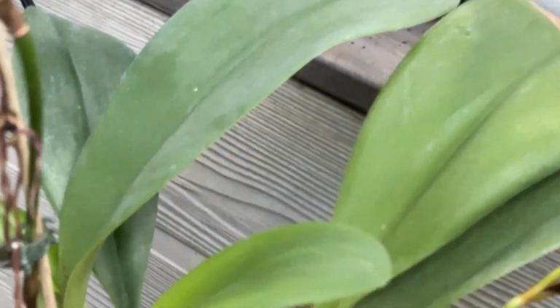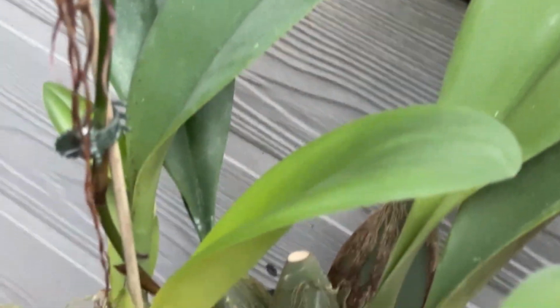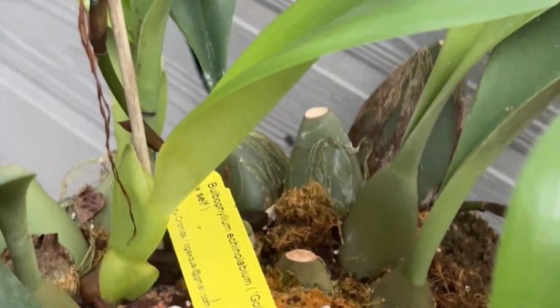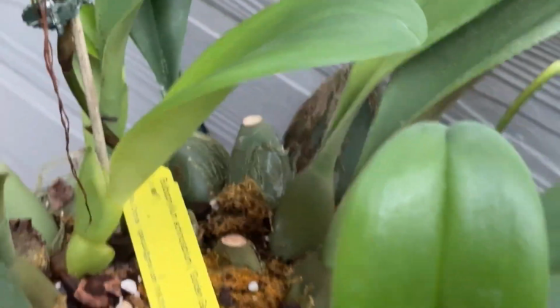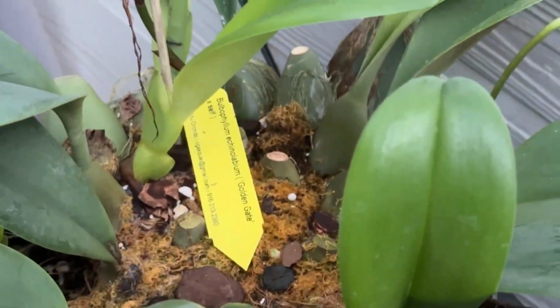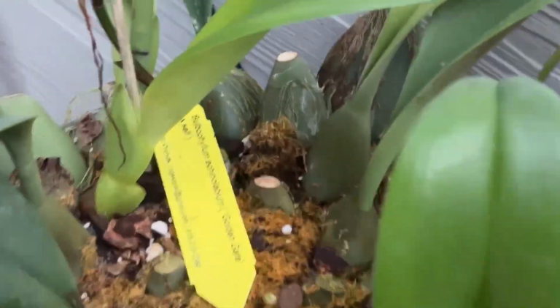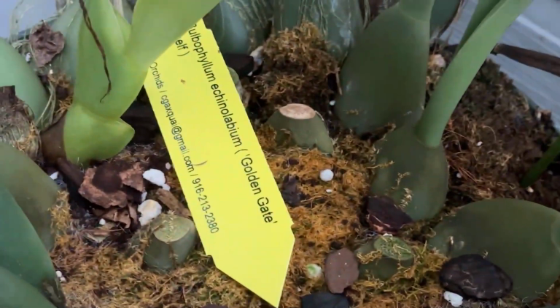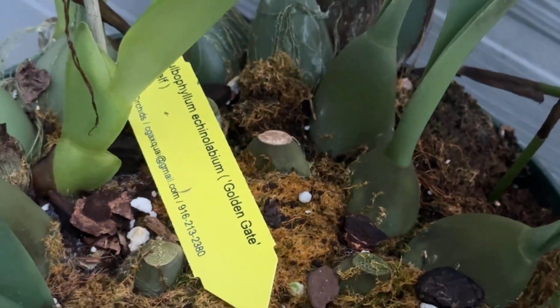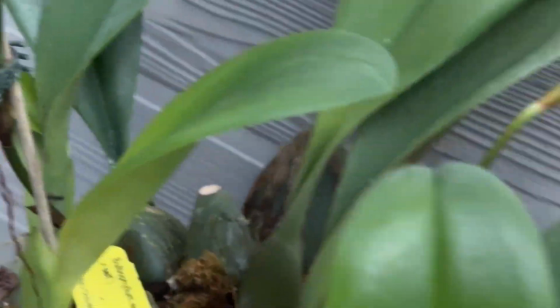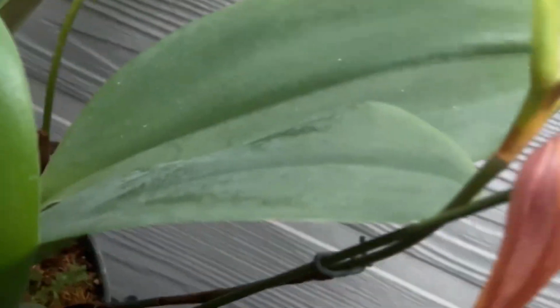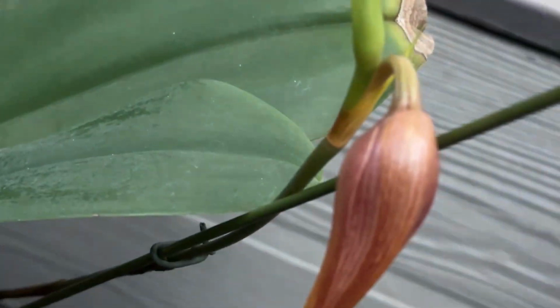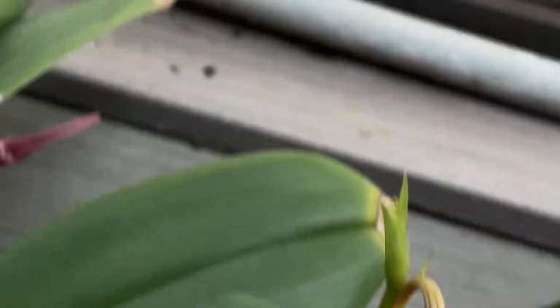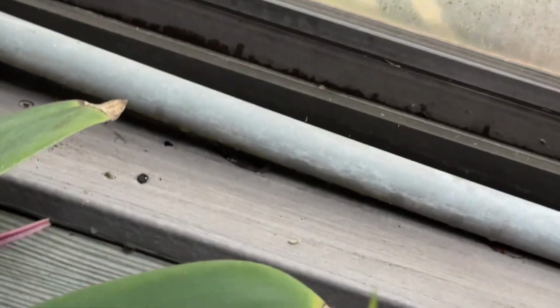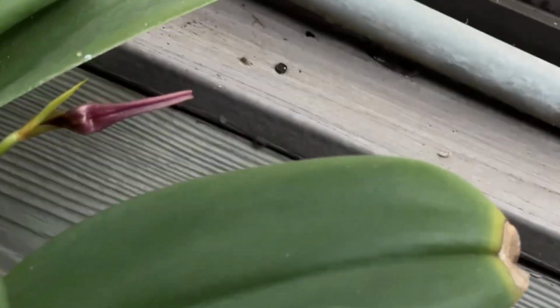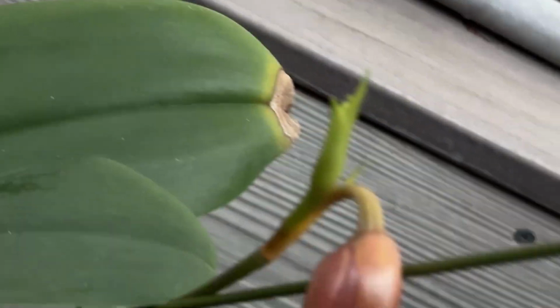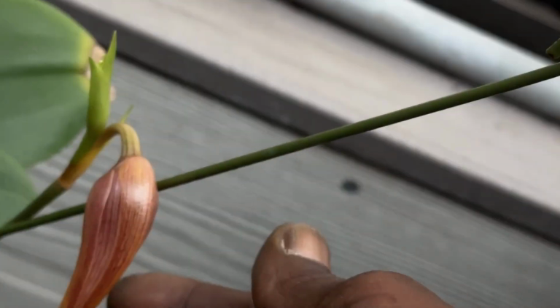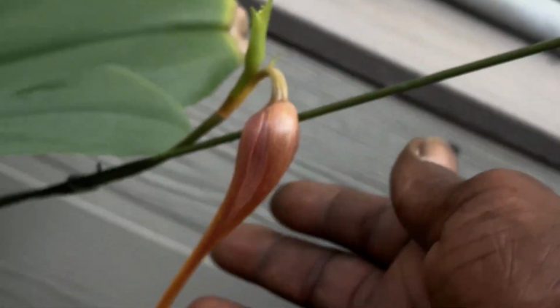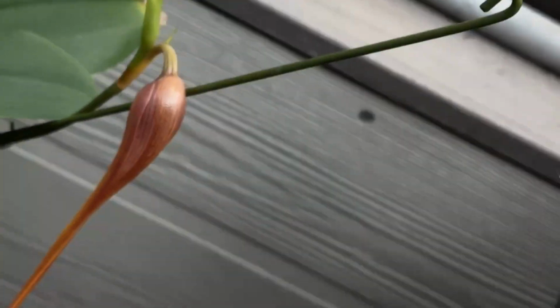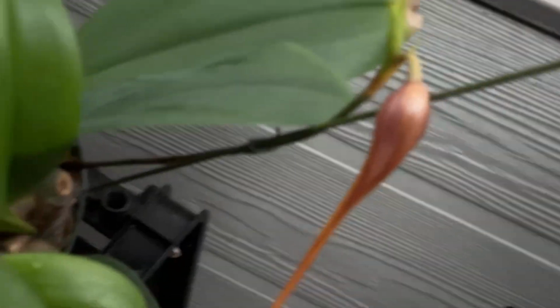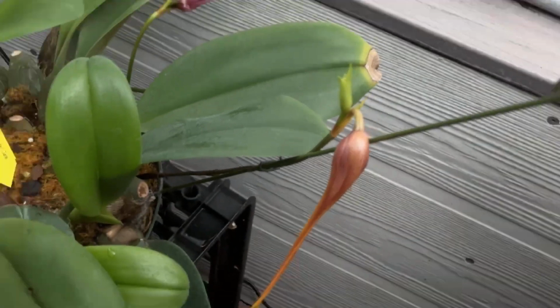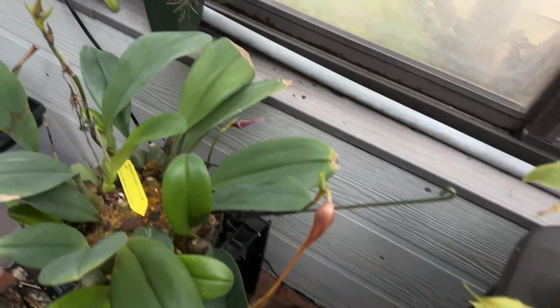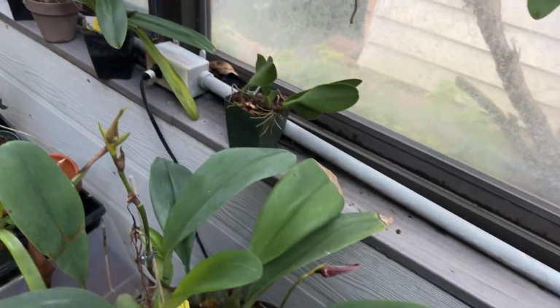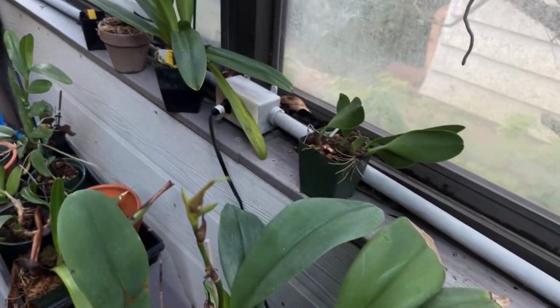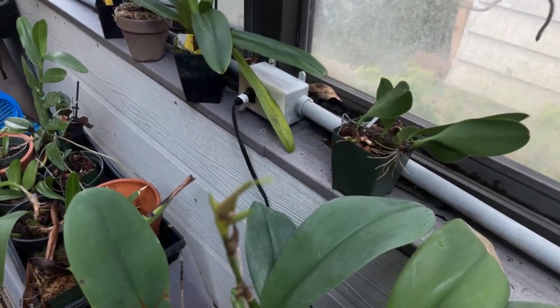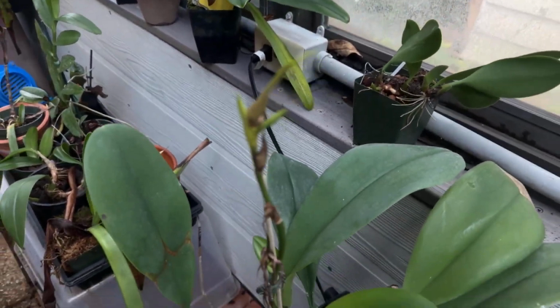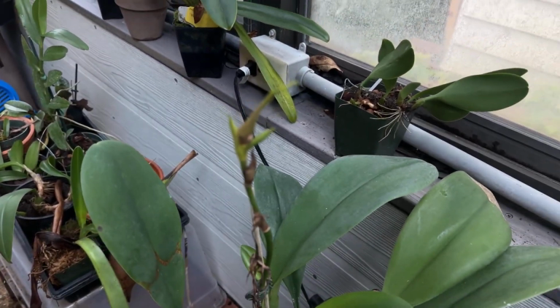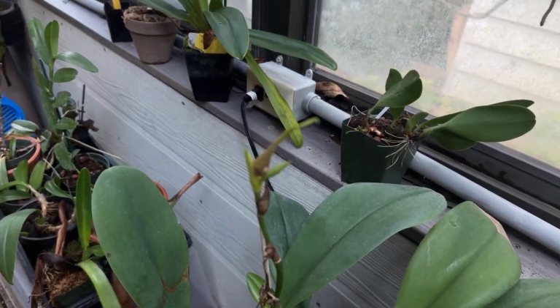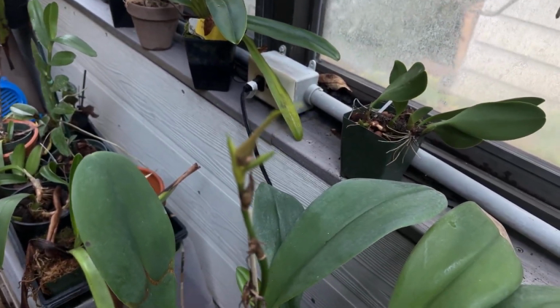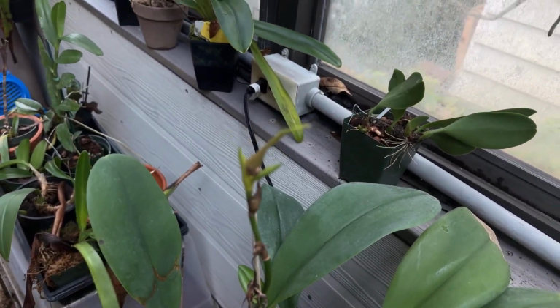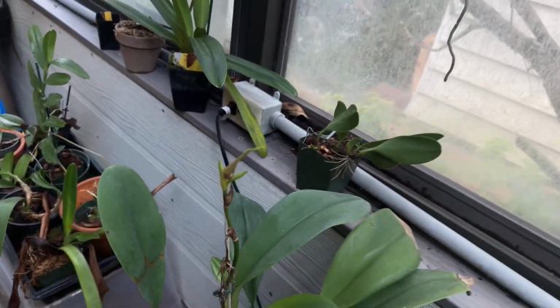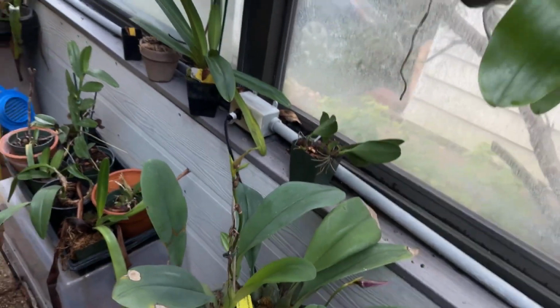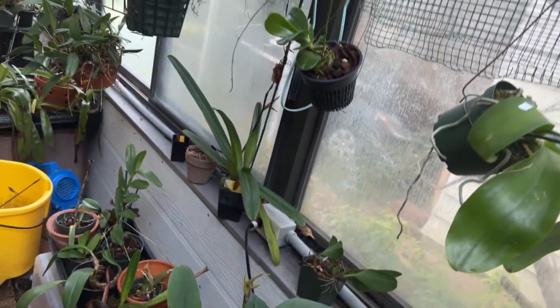Next door, down below here, my Bulbophyllum — the kind of lady — is working on that flower, and that spike has a bud on it.